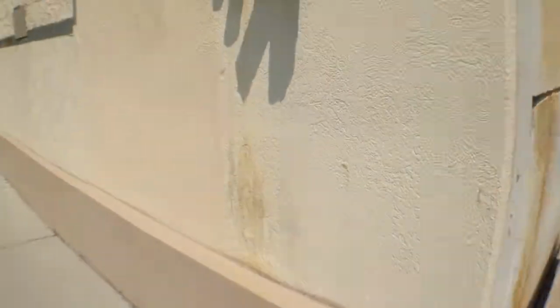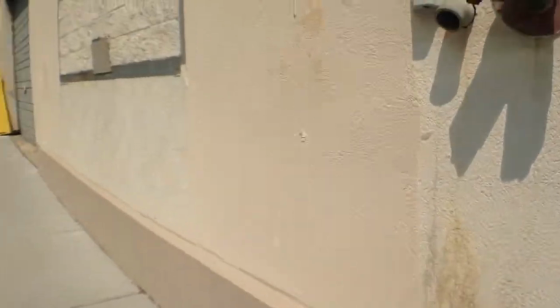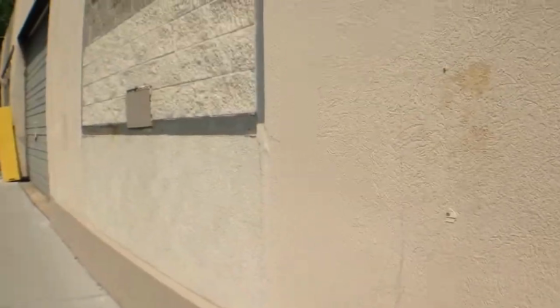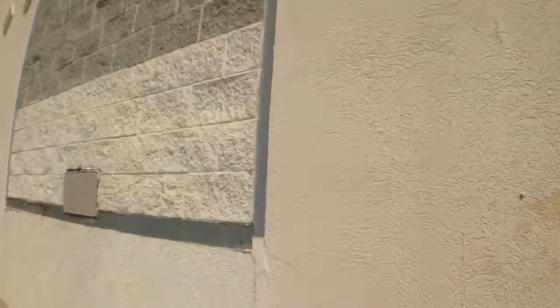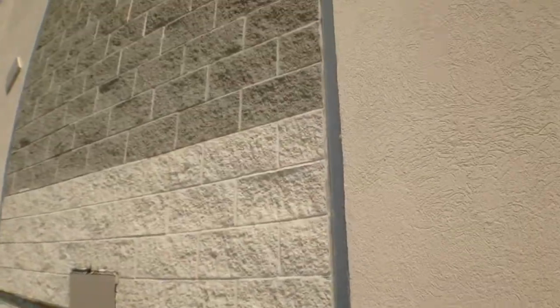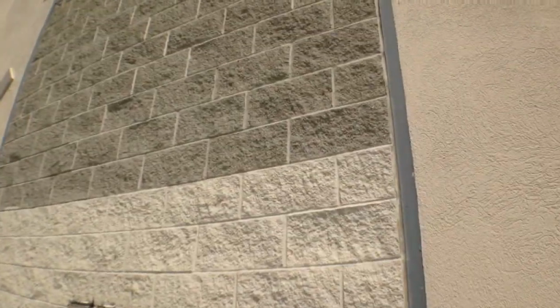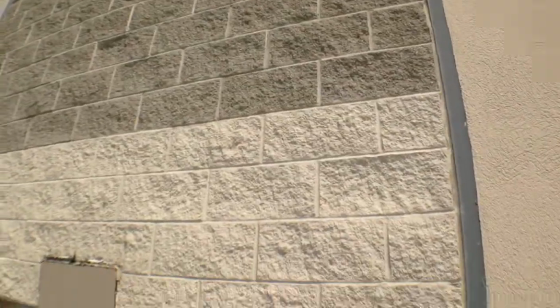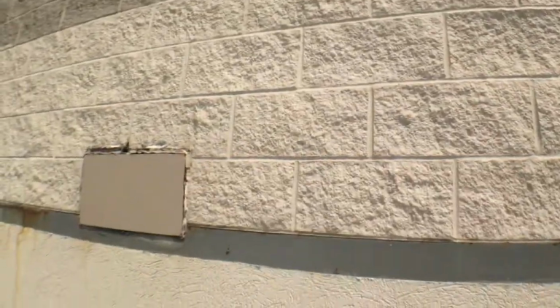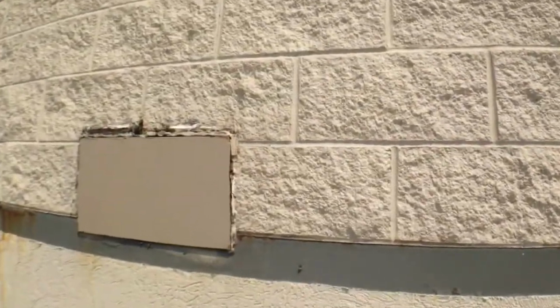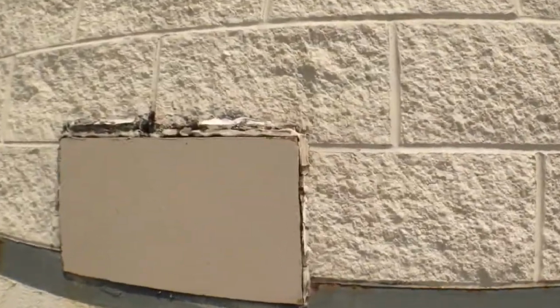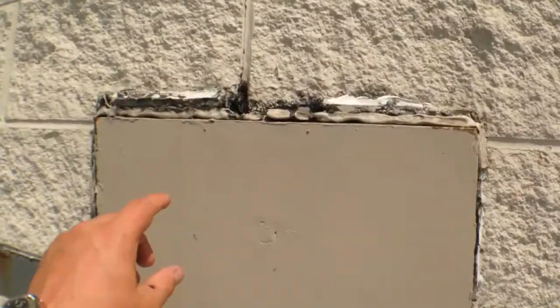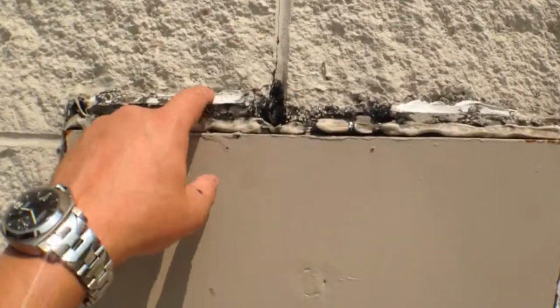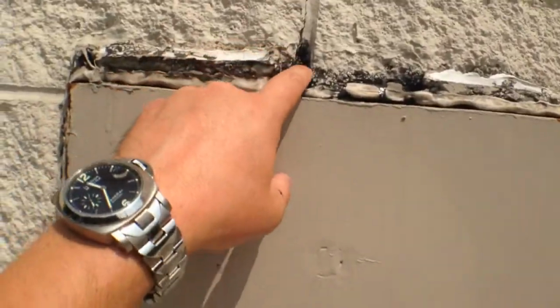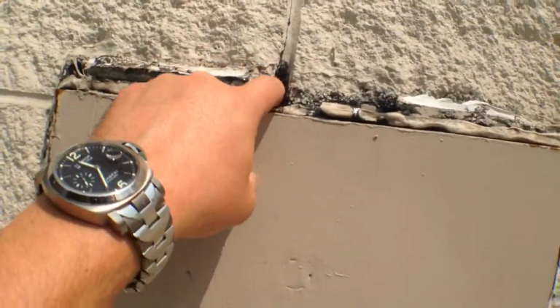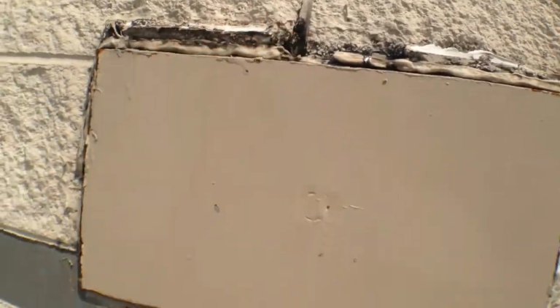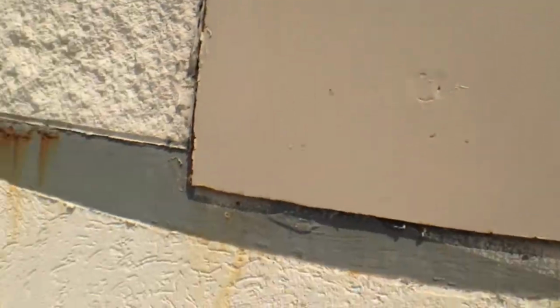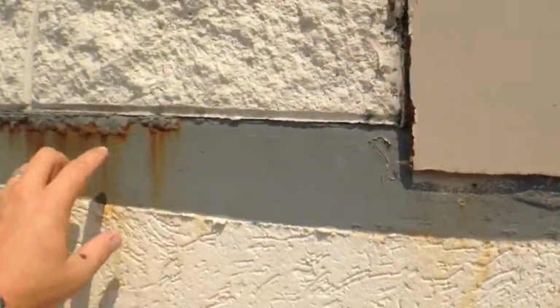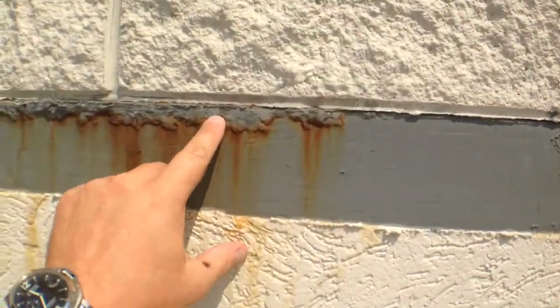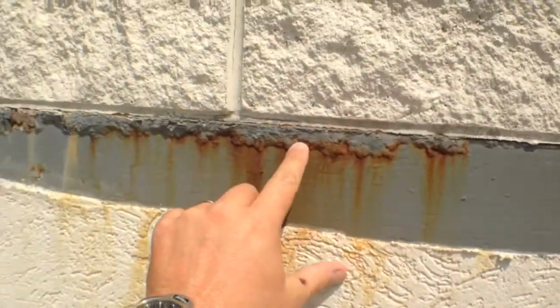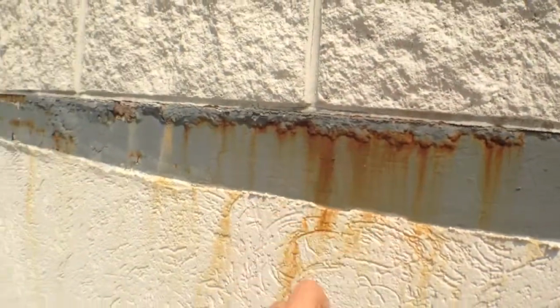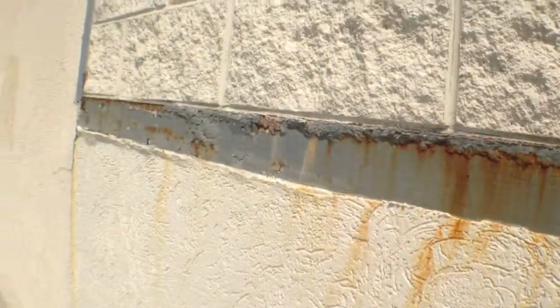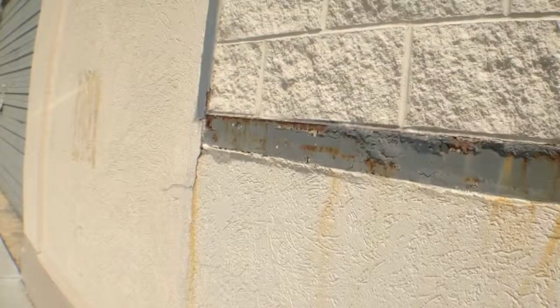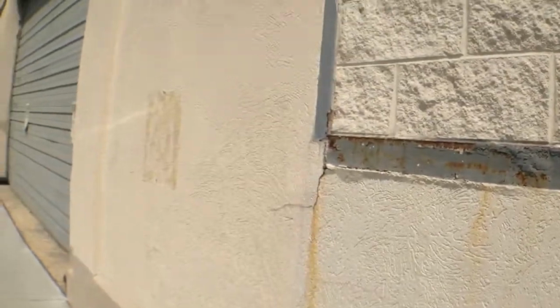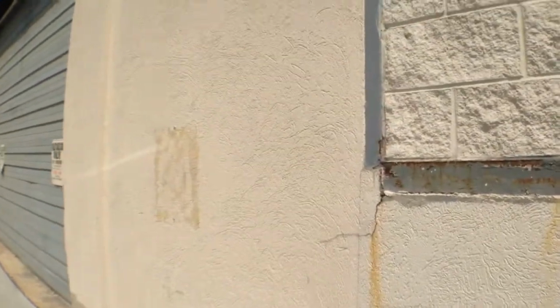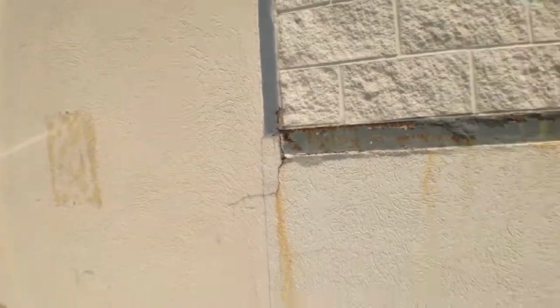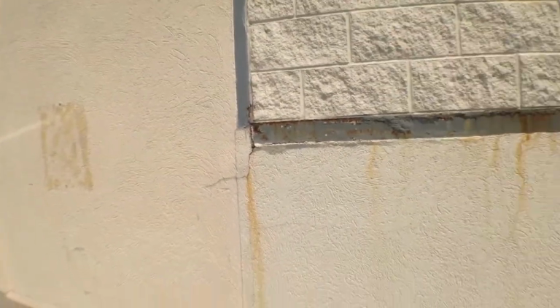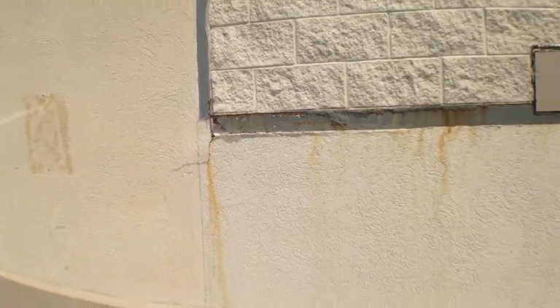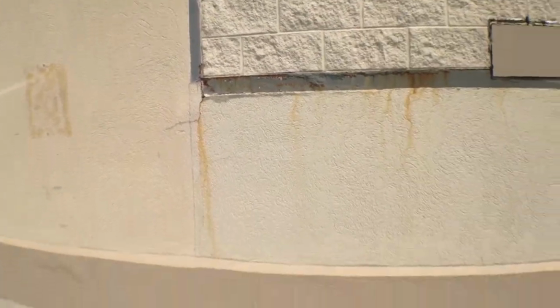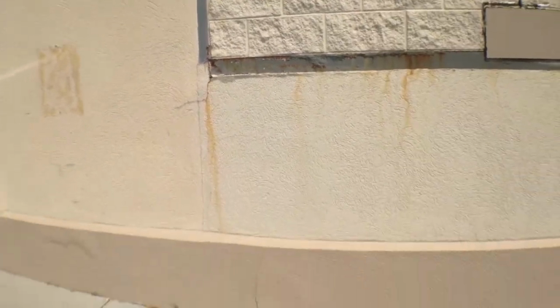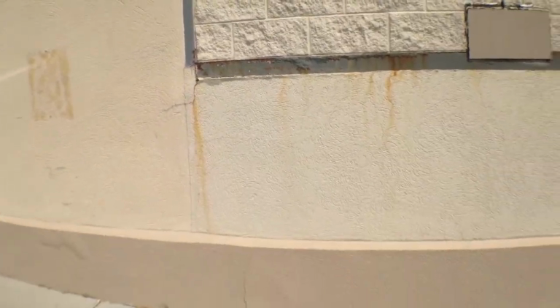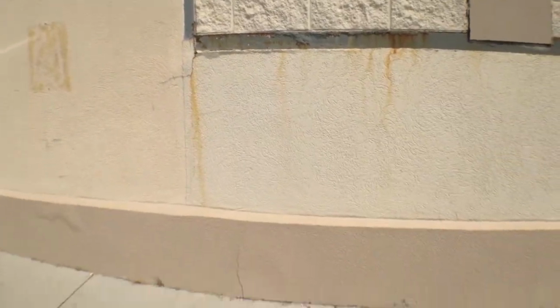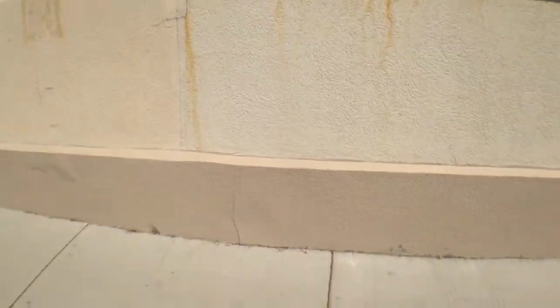Any type of small repairs we'll do while we're here. Make sure that we don't have any purchase for water to come in. Clean up this, clean up that member, and then repaint.